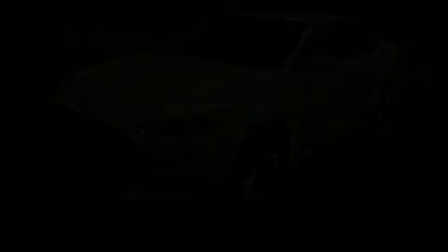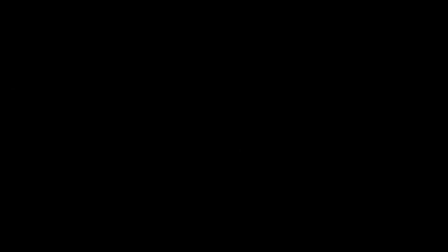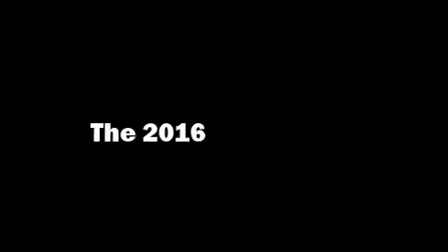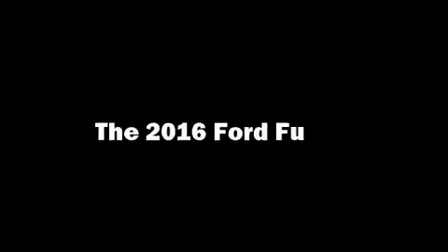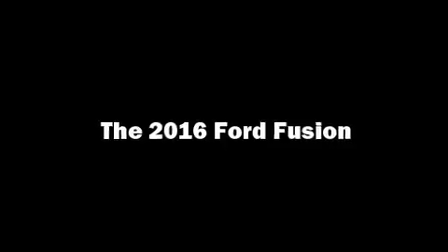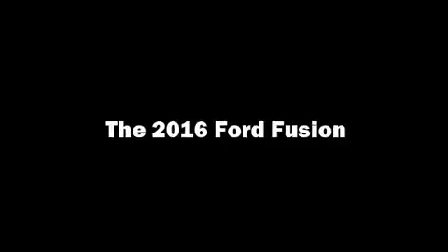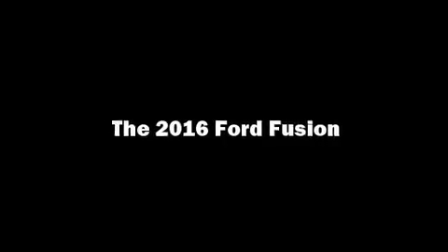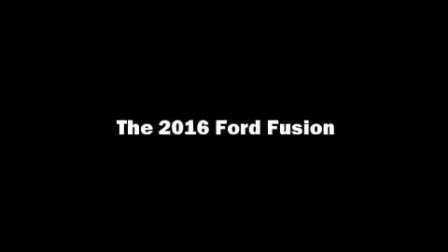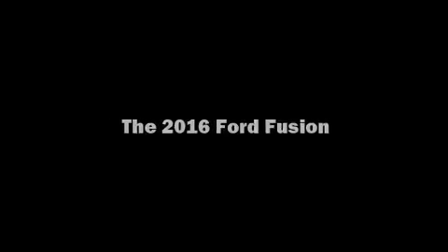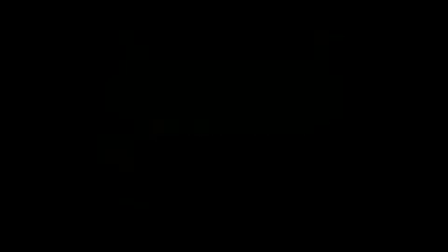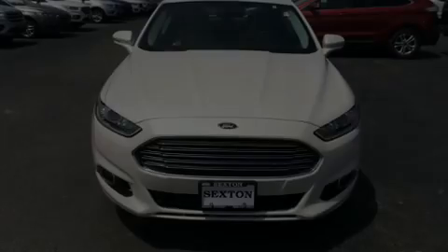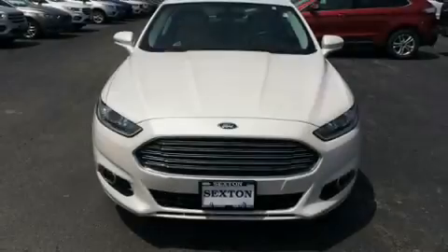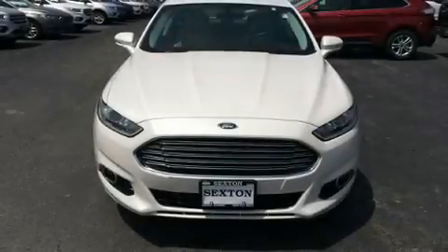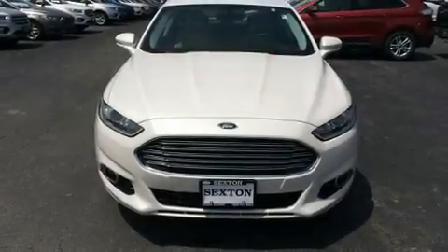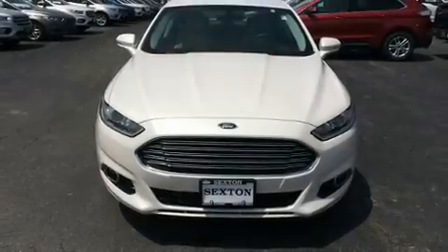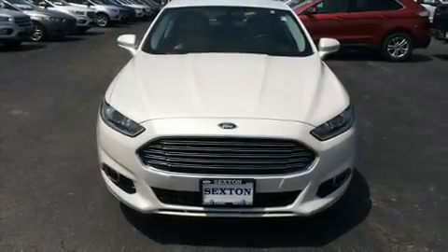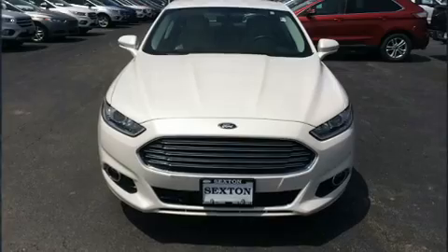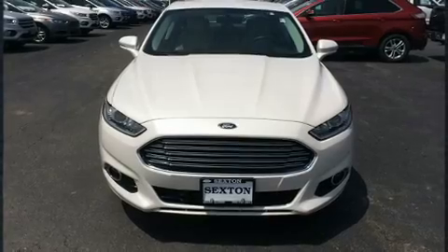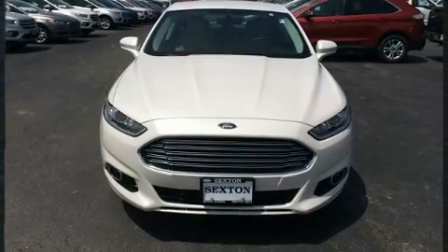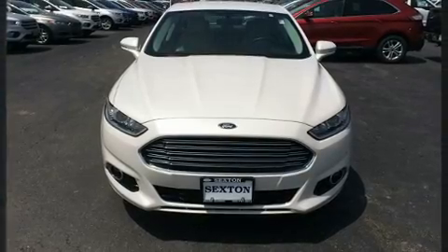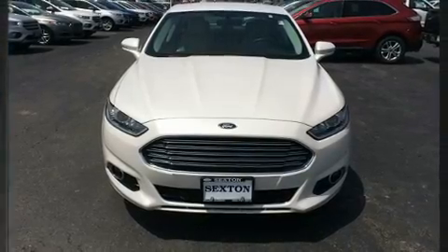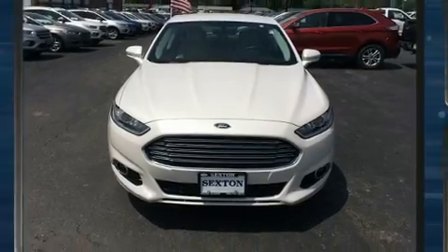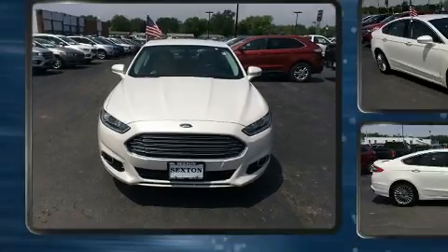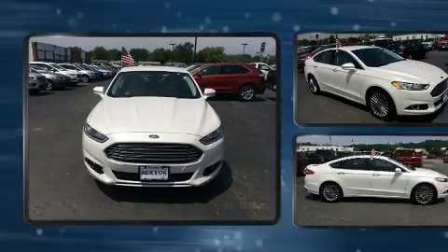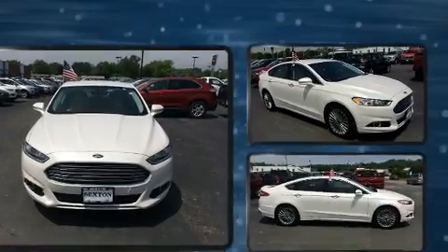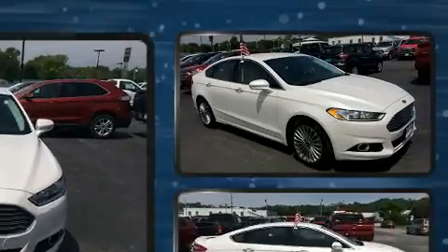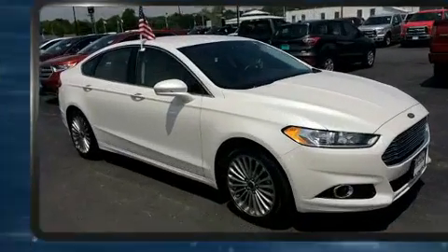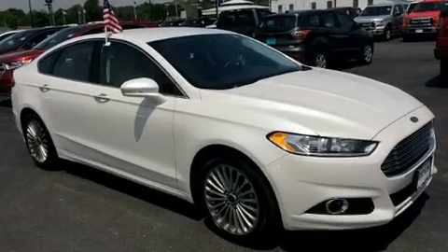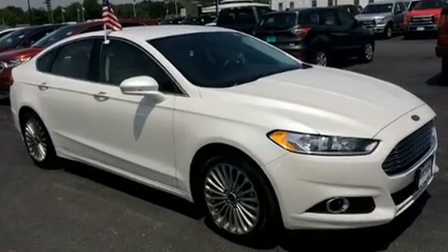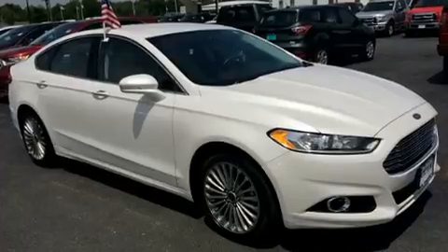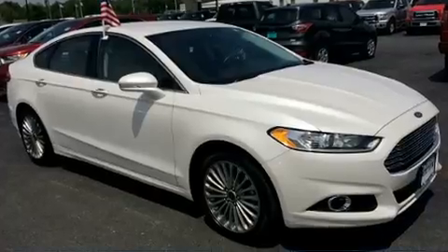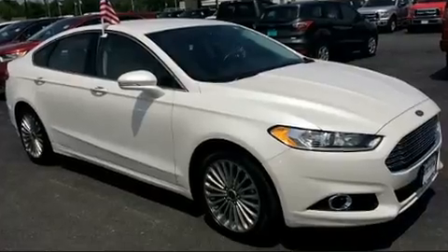Treat yourself to a test drive in the 2016 Ford Fusion. With fewer than 35,000 miles on the odometer, this four-door sedan prioritizes comfort, safety, and convenience.